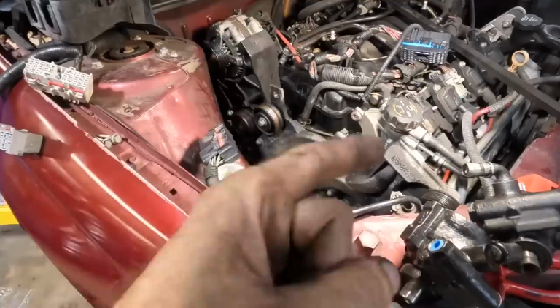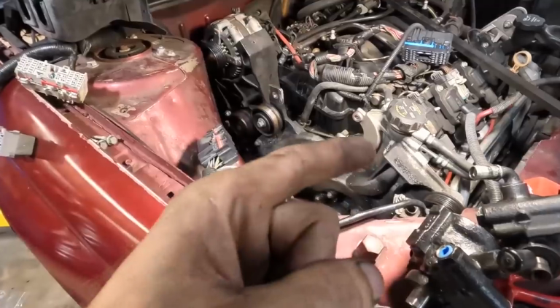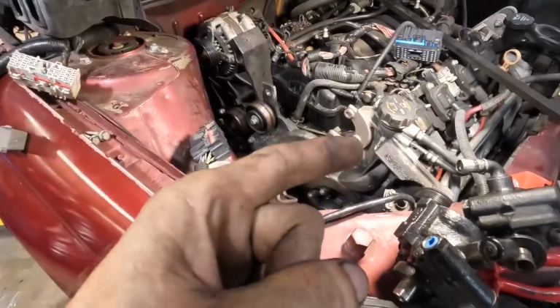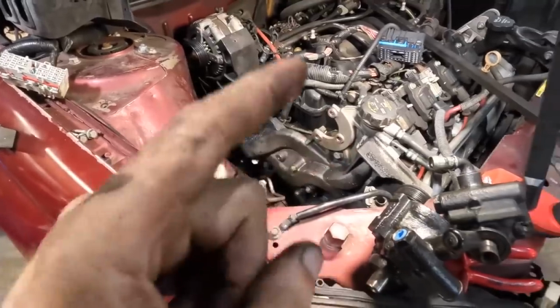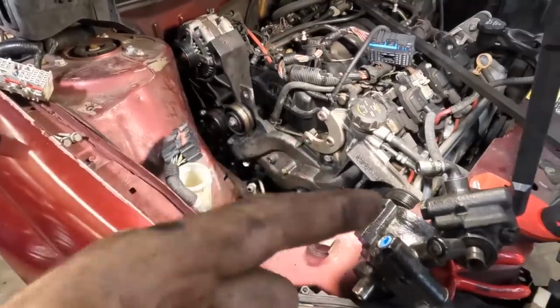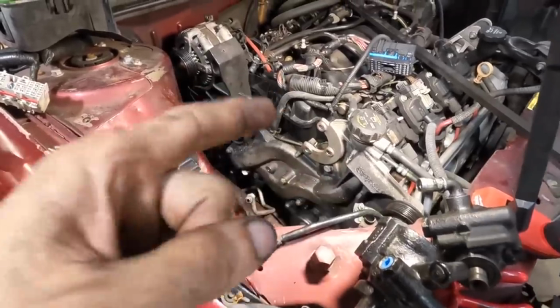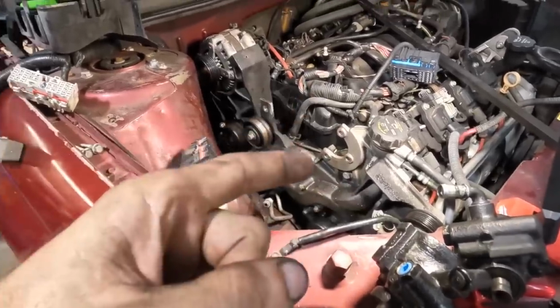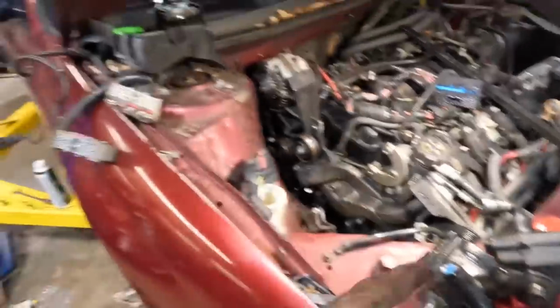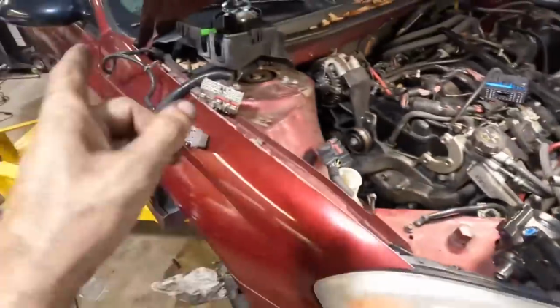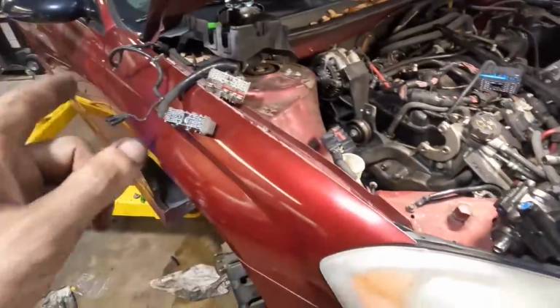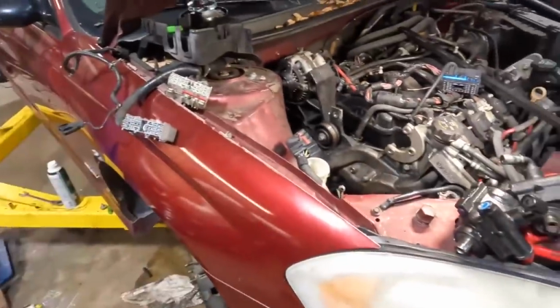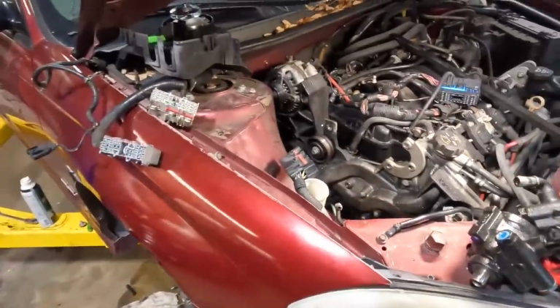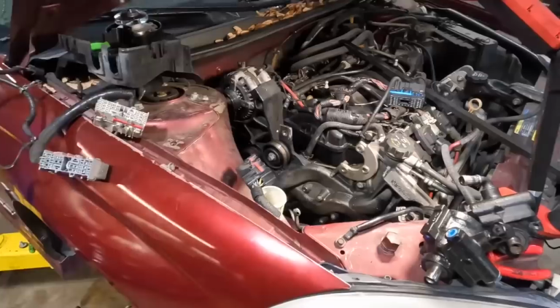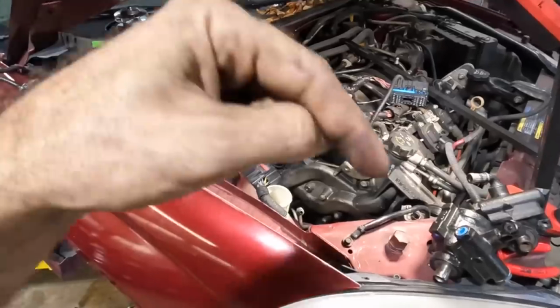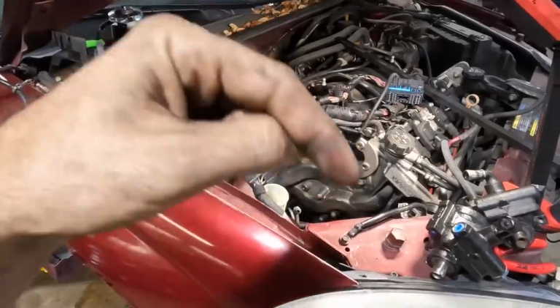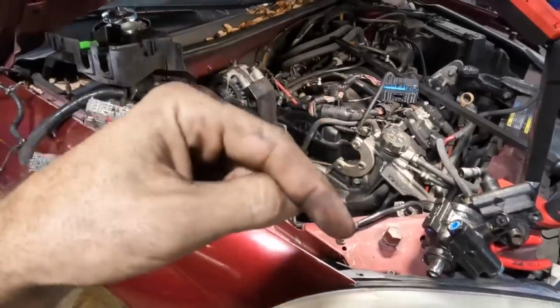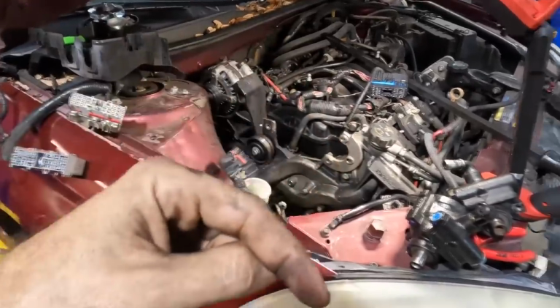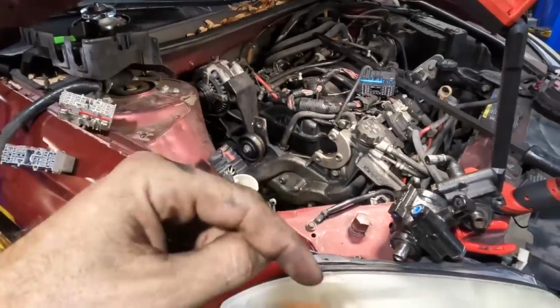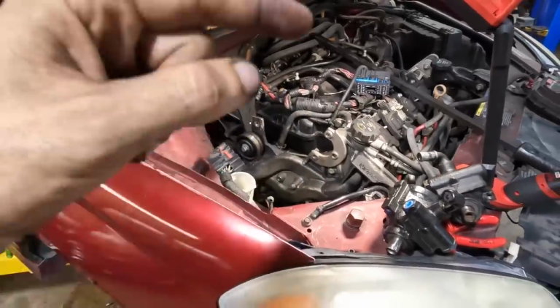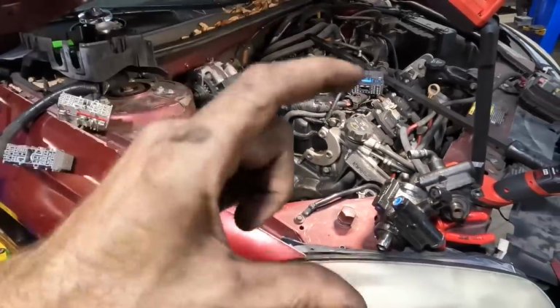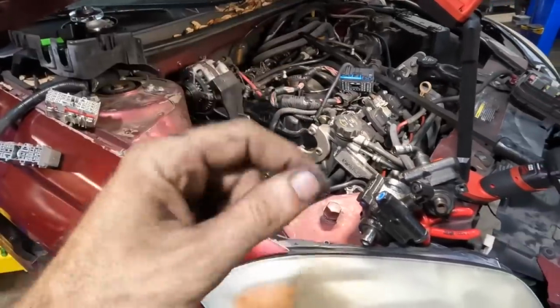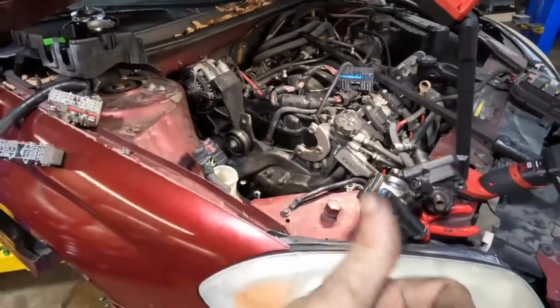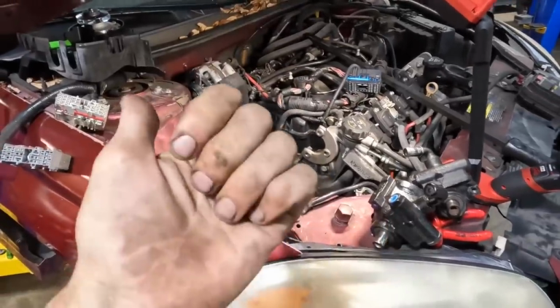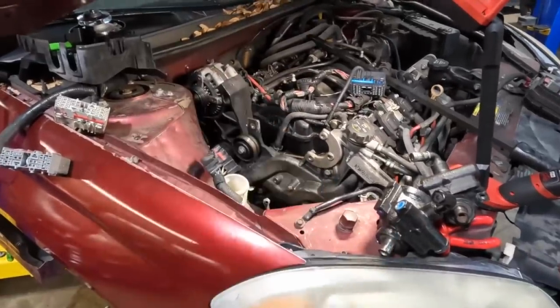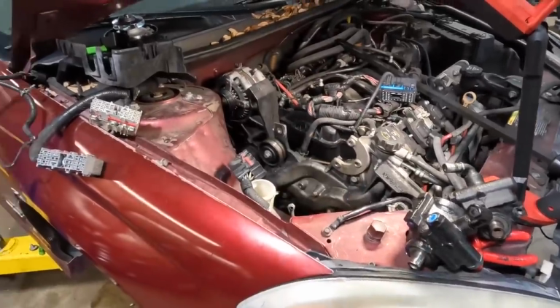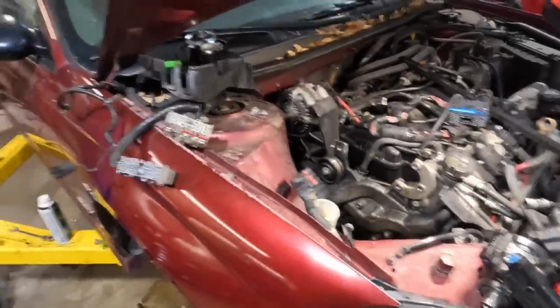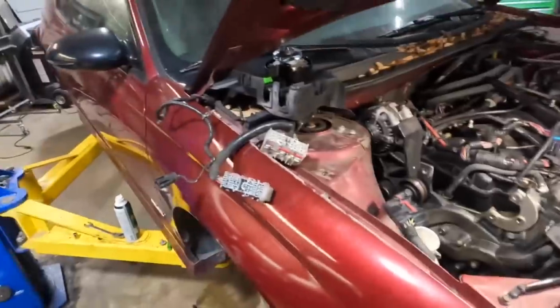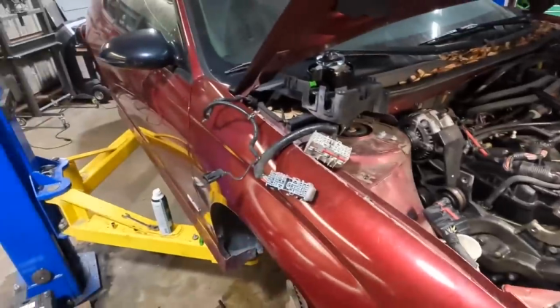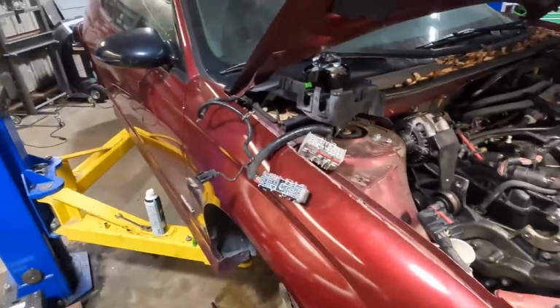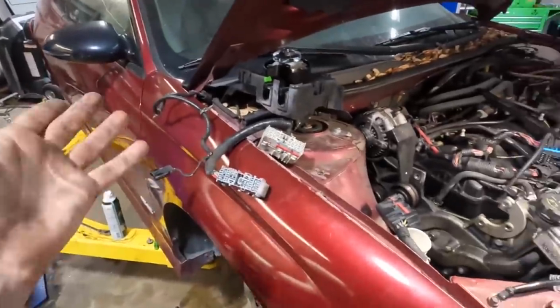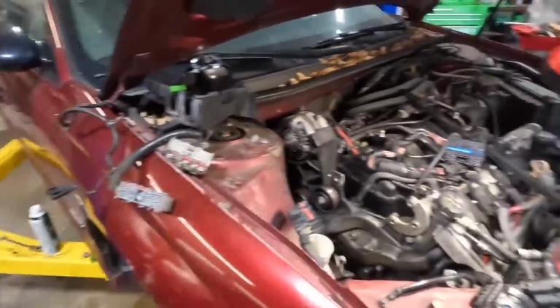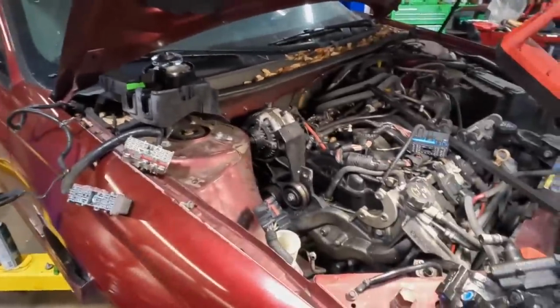By the way, if you missed part one or even the introduction video to this particular Monte Carlo, just go down to this video's description and there will be links at the top that will take you back to the previous videos on this particular car.